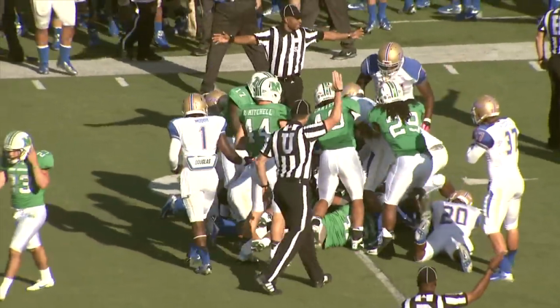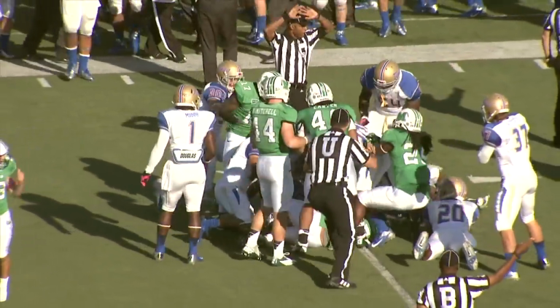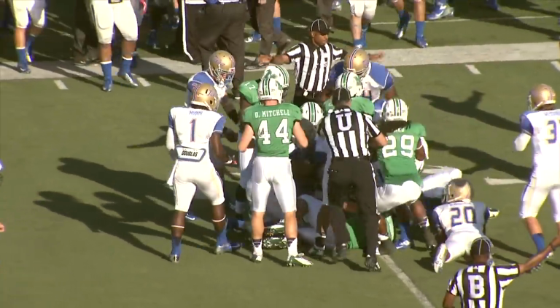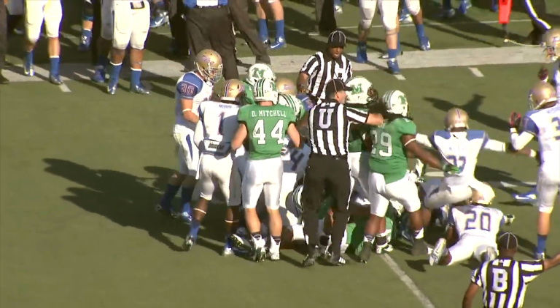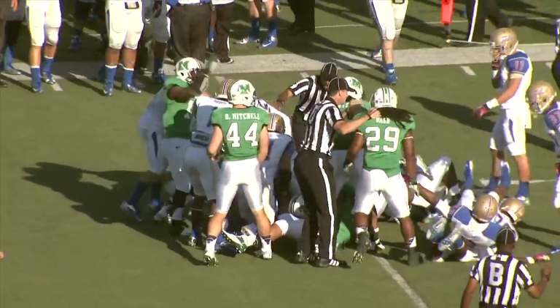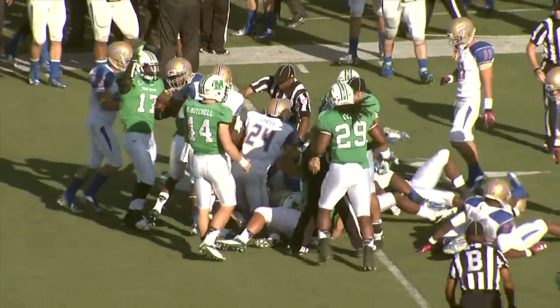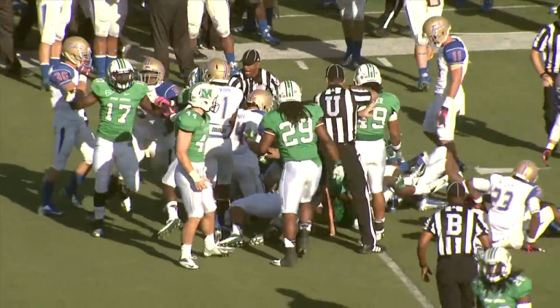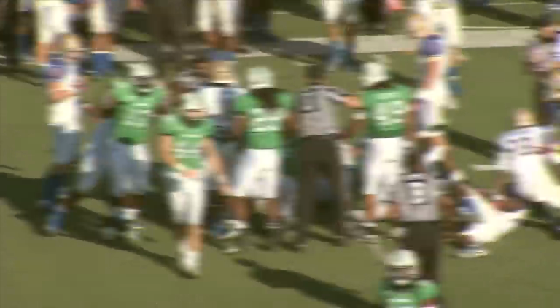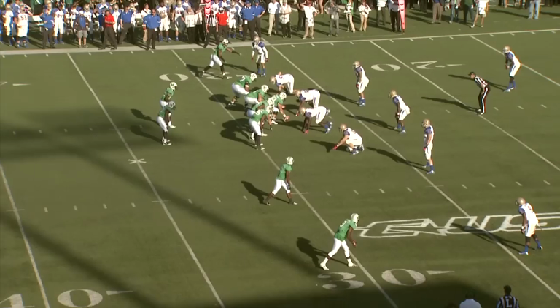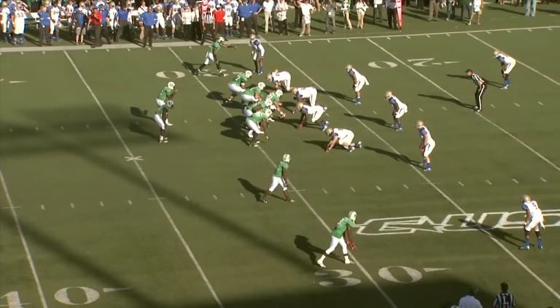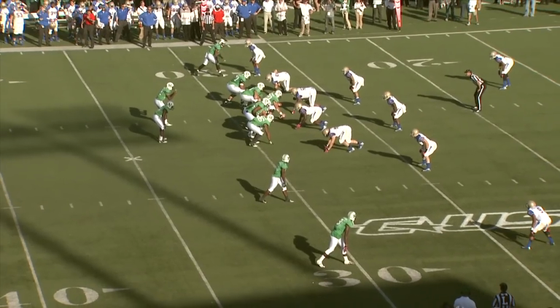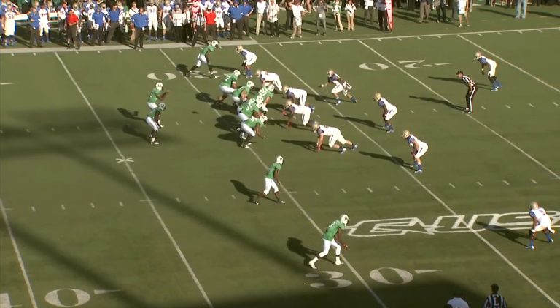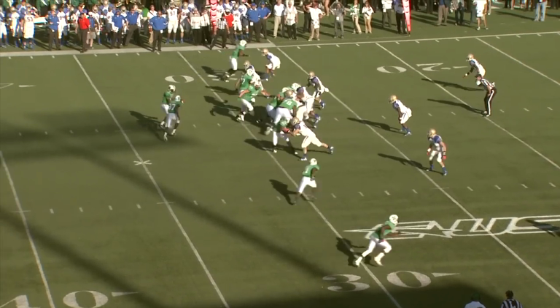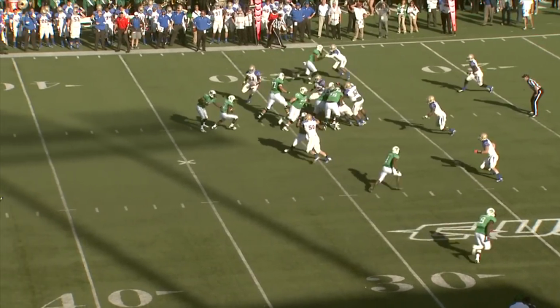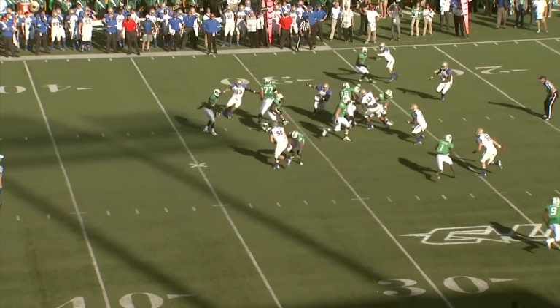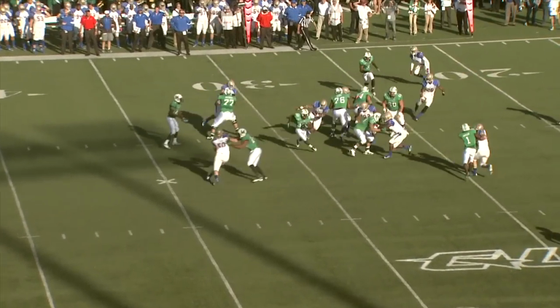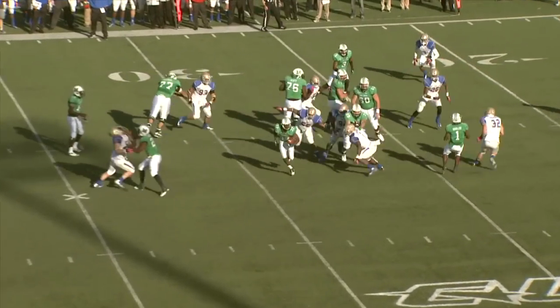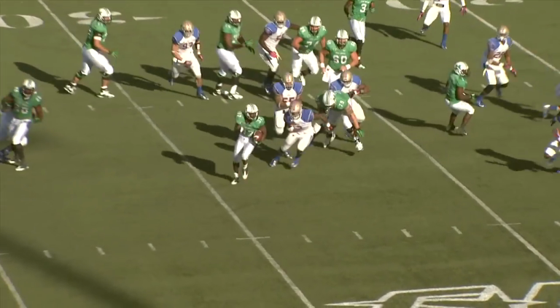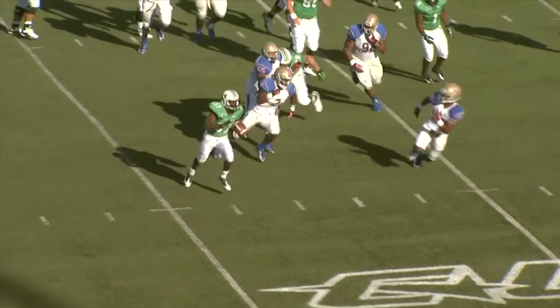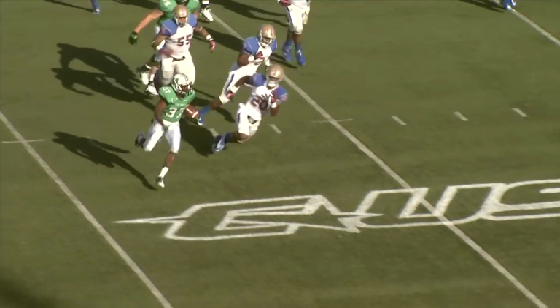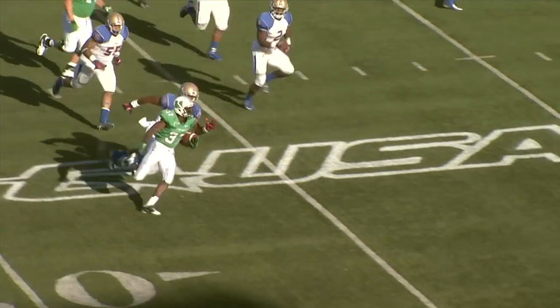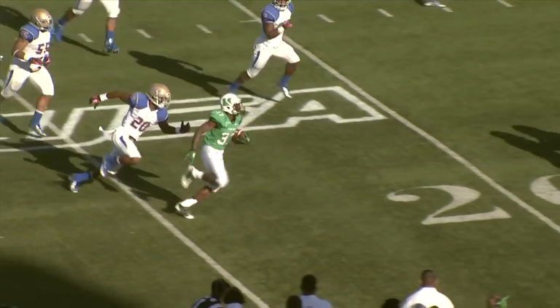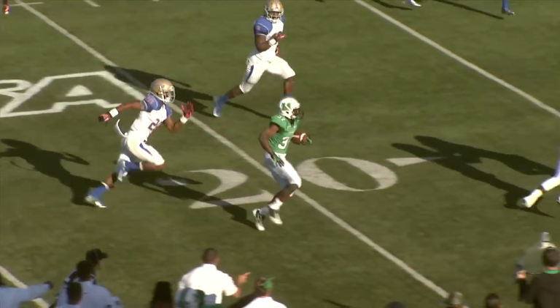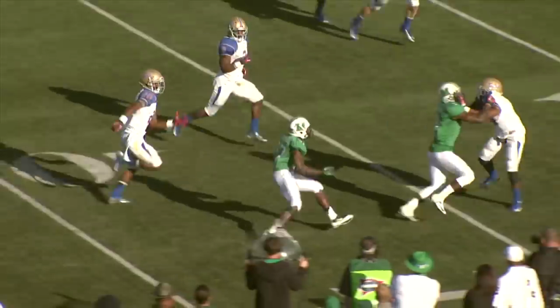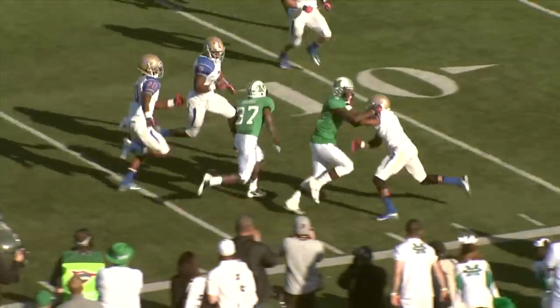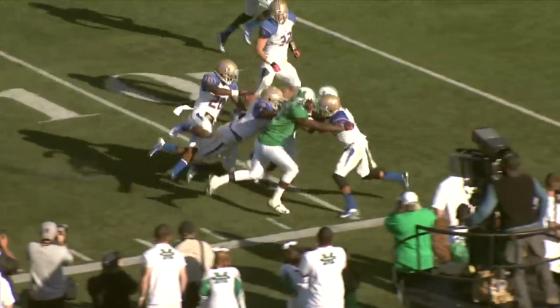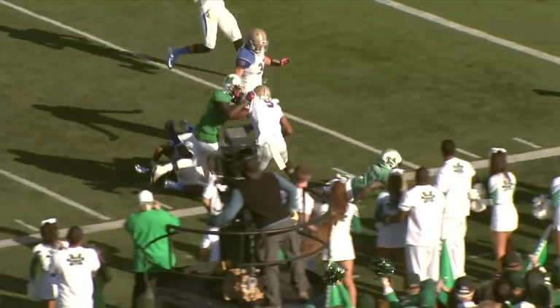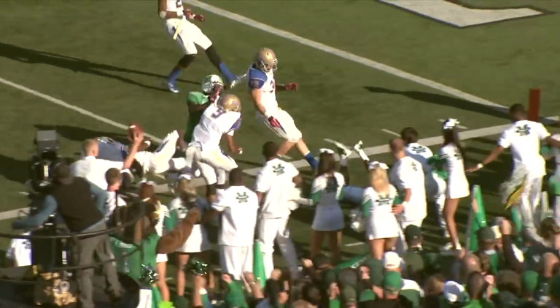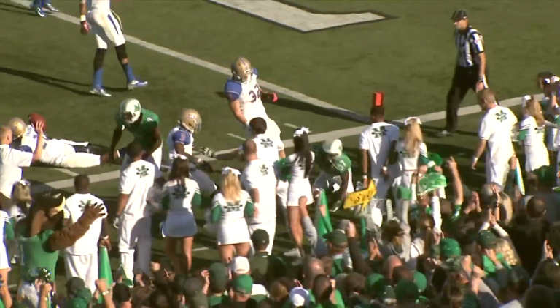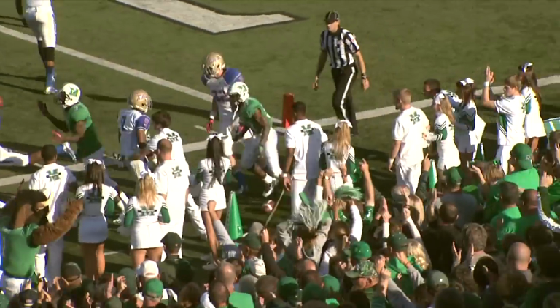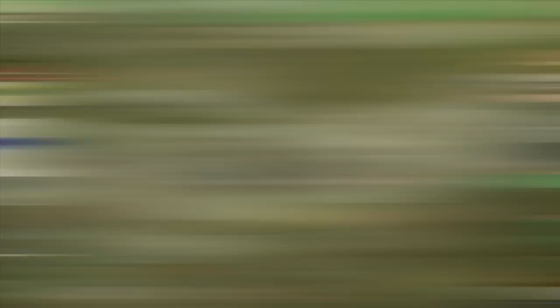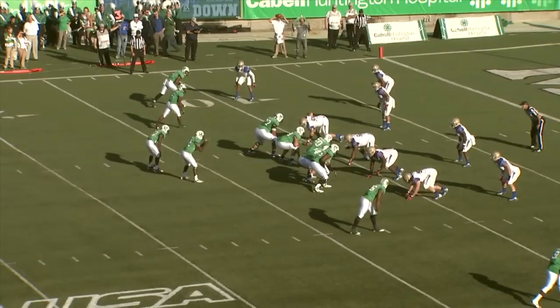Marshall has it at the 27 of TU with 2:26 to go. Snap and handoff to Grooms on a draw play, Grooms to the right side. Has a little bit of room around the corner — 25, 20, 15 — shoved out of bounds at the 7.